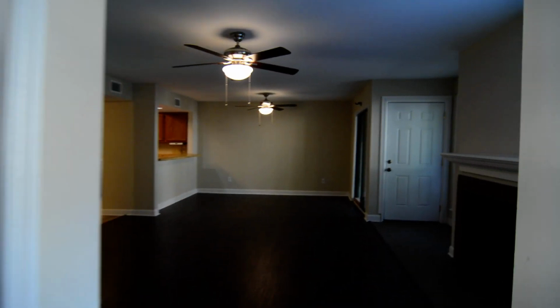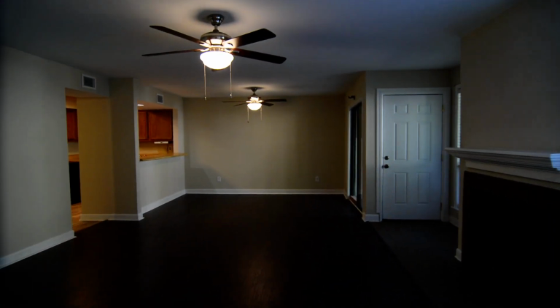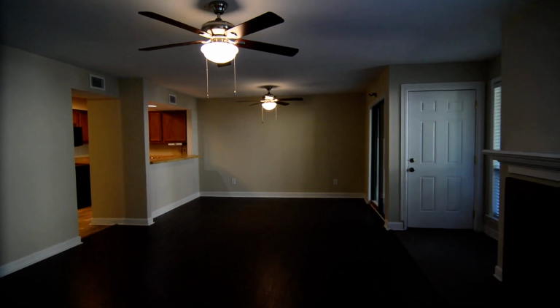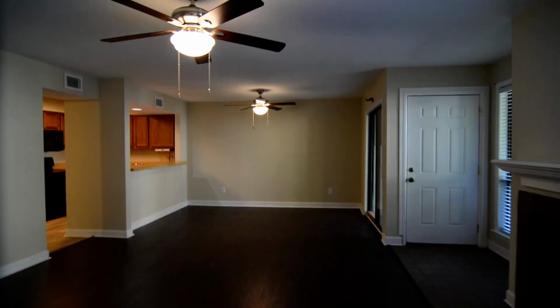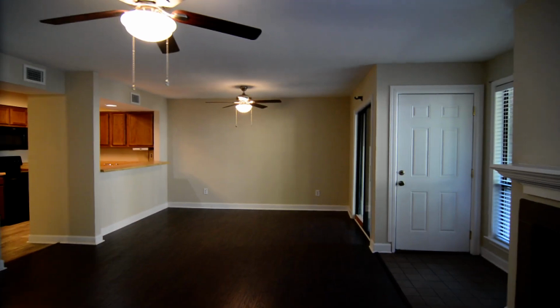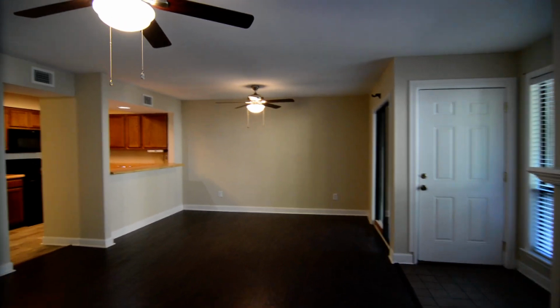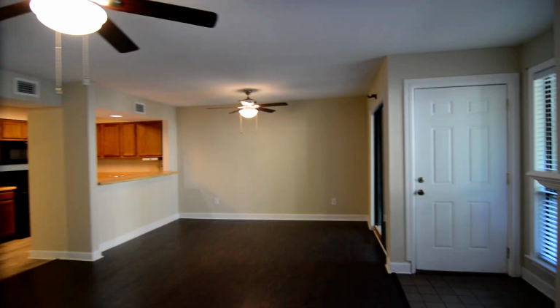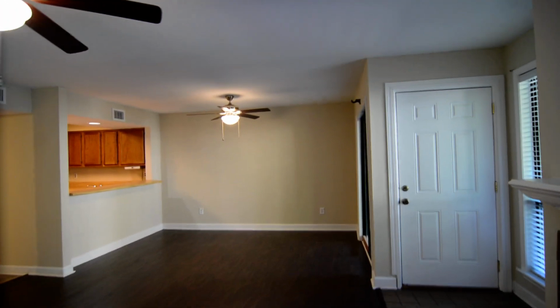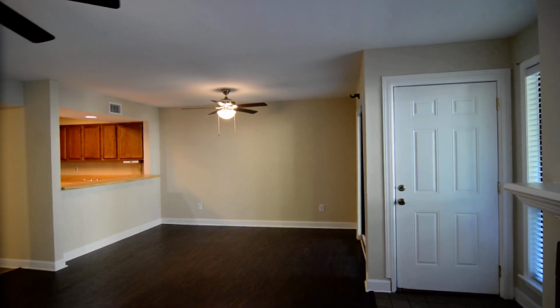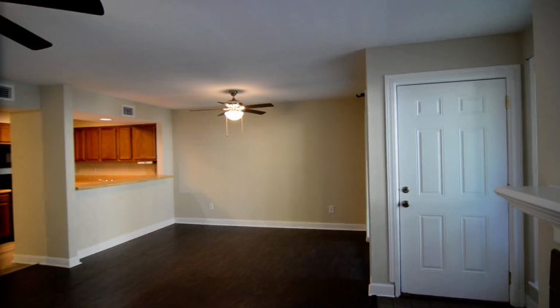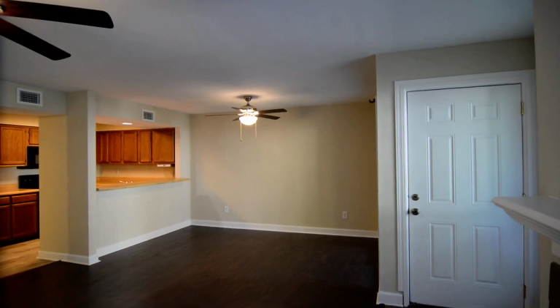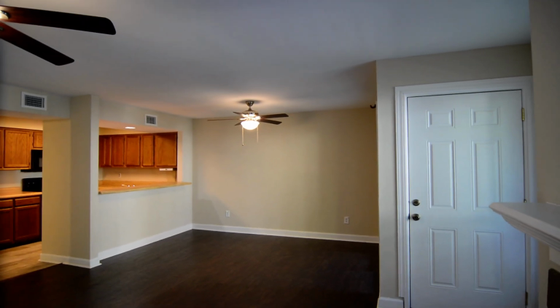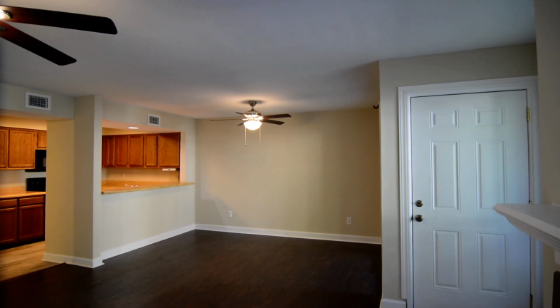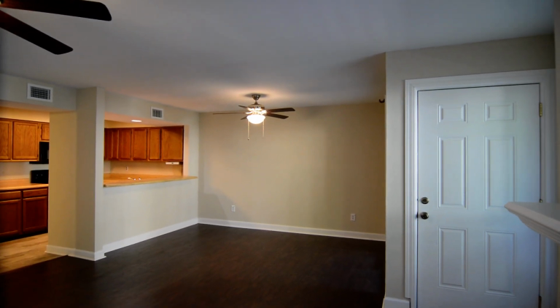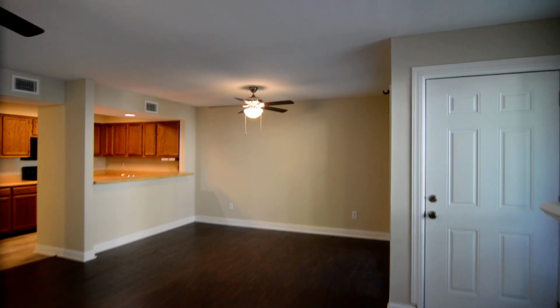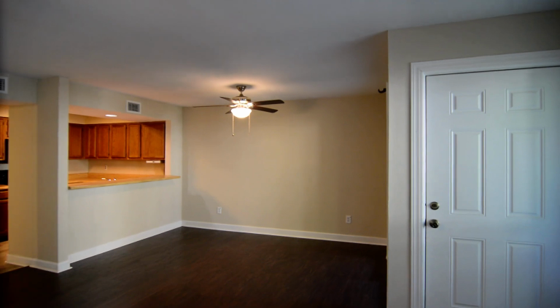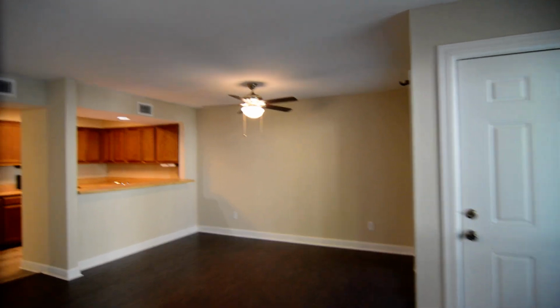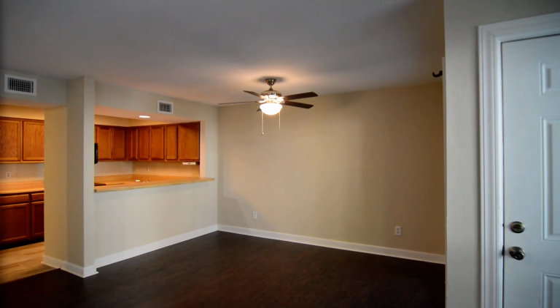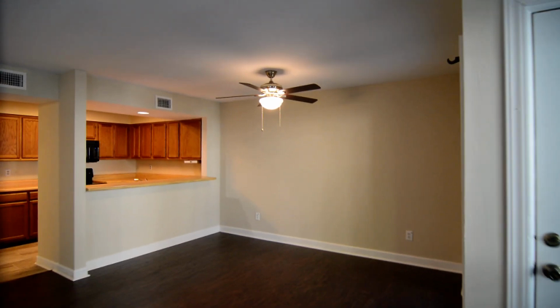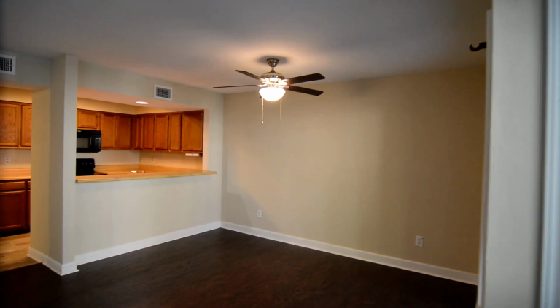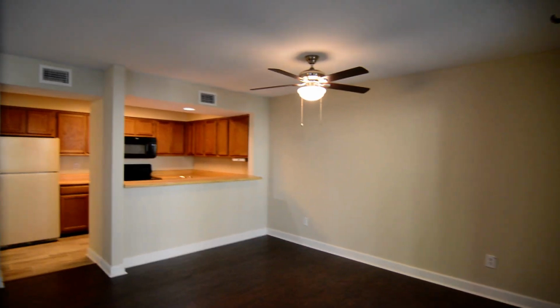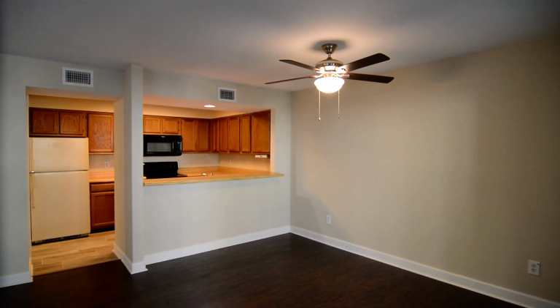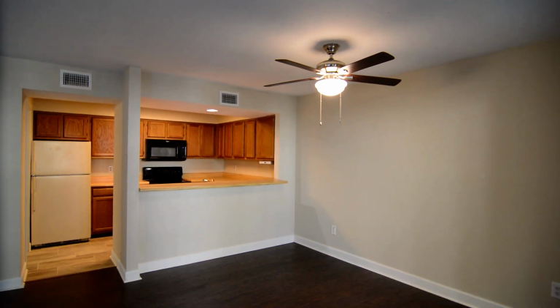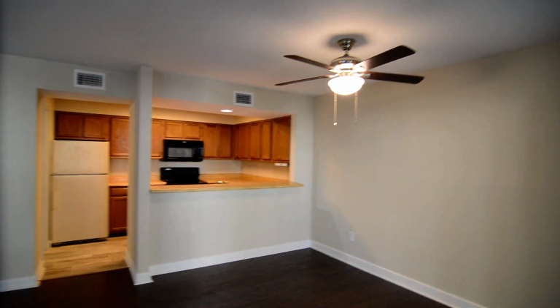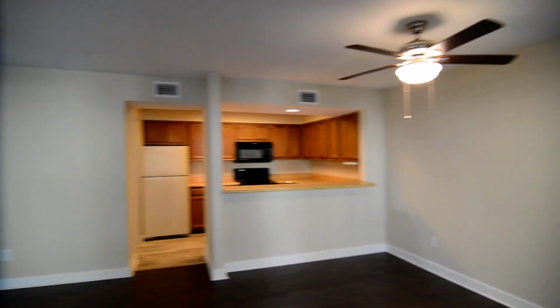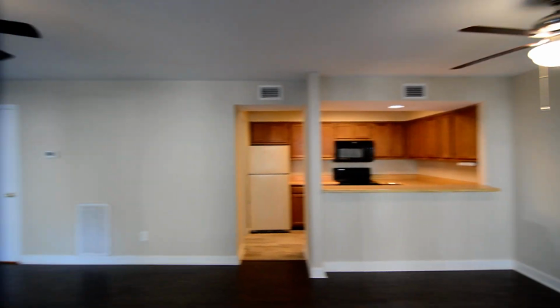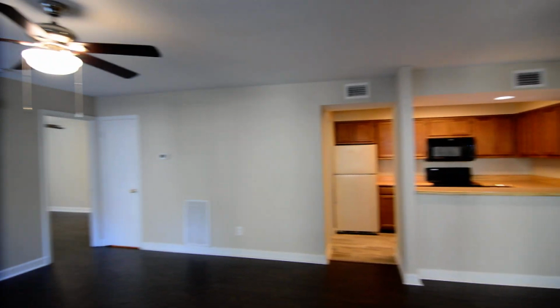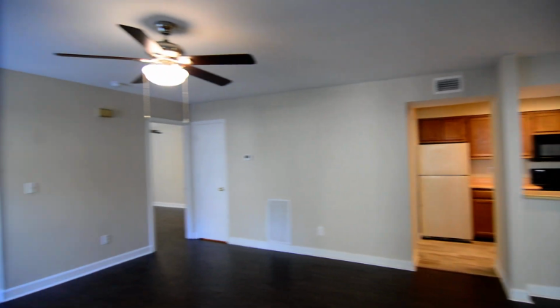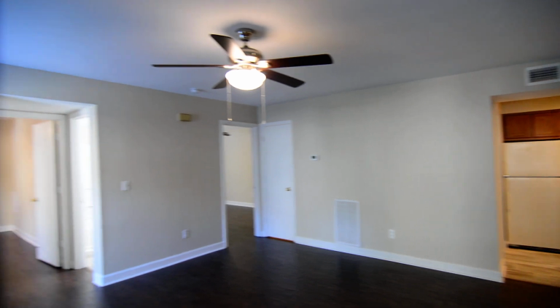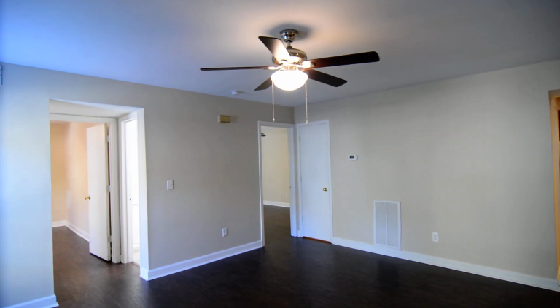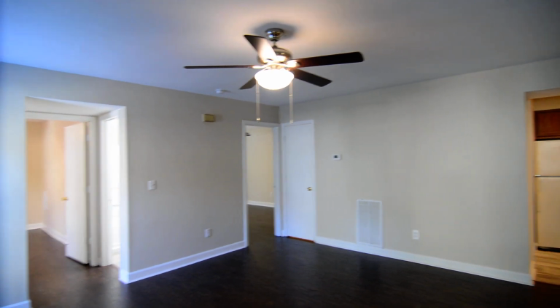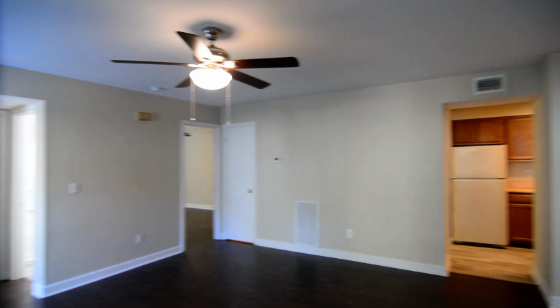That completes our tour of this nice condo in the Rosewood area of Columbia. You can find out more information on this property at 448 Deerwood Street, Unit 5C by visiting our website at turnerproperties.com.